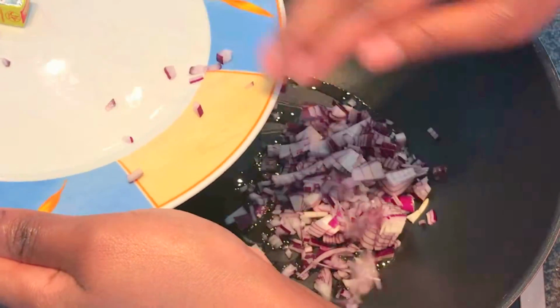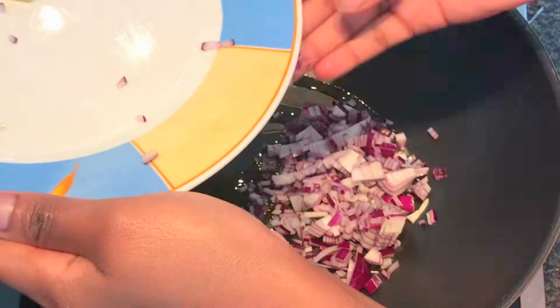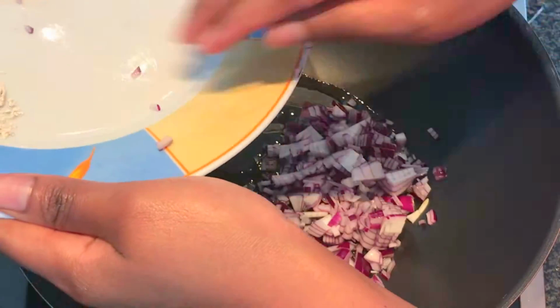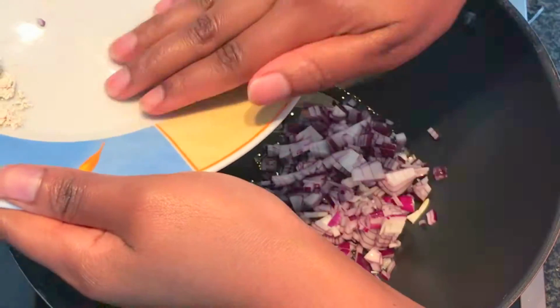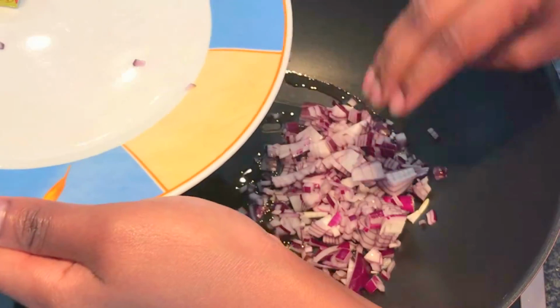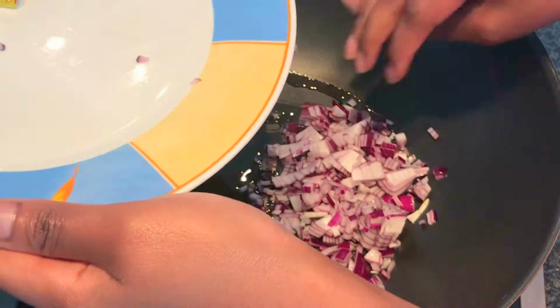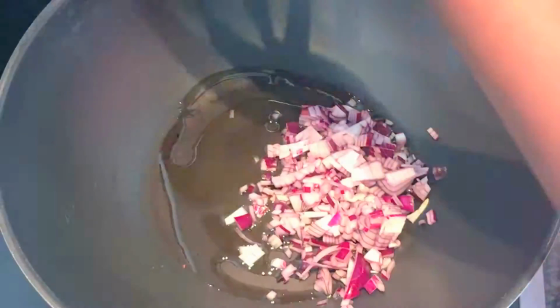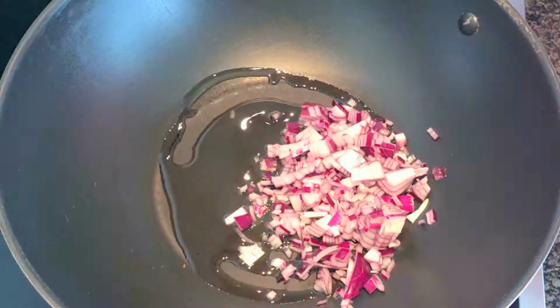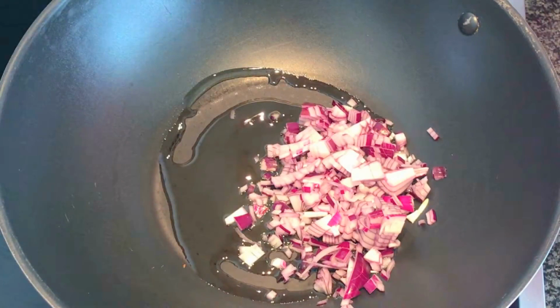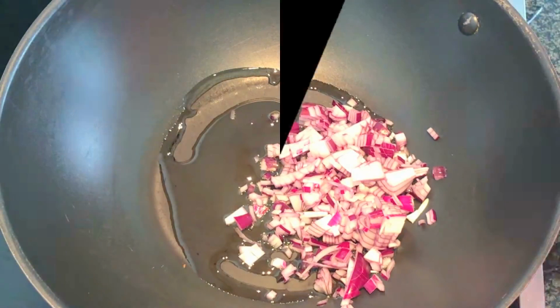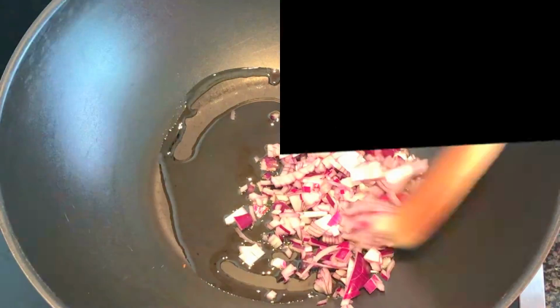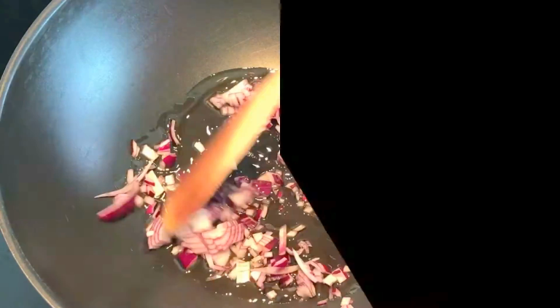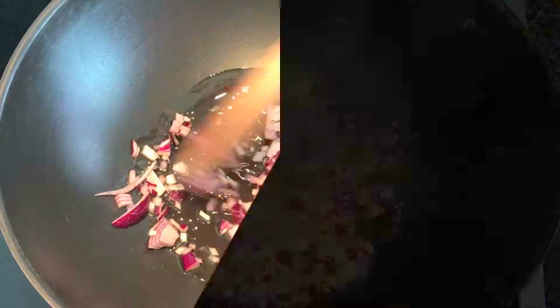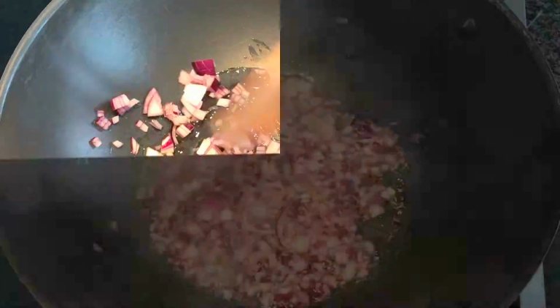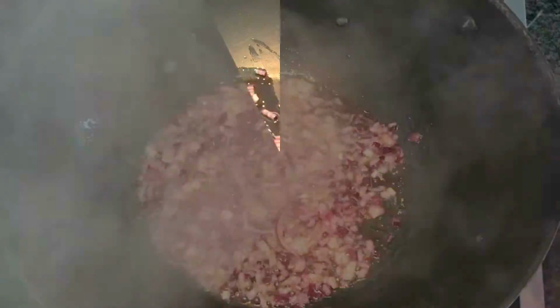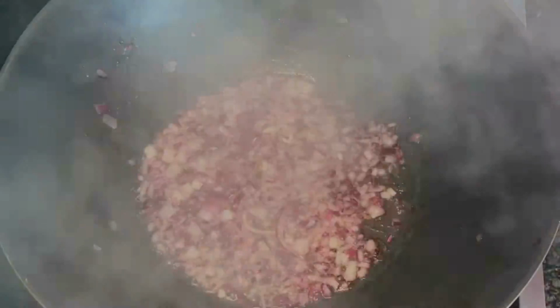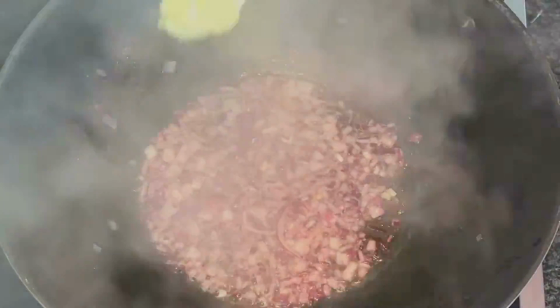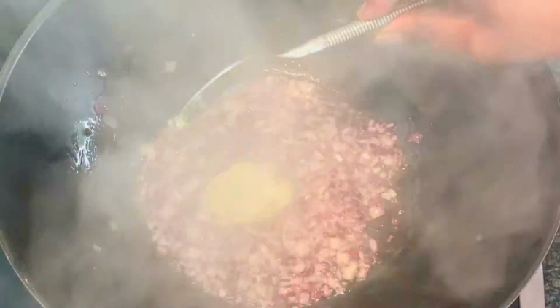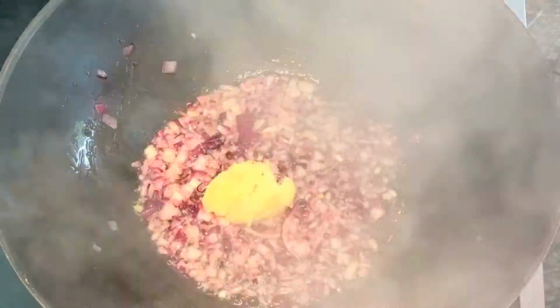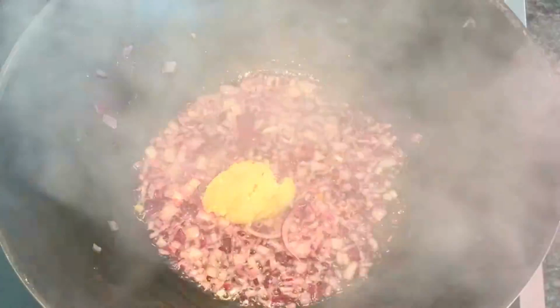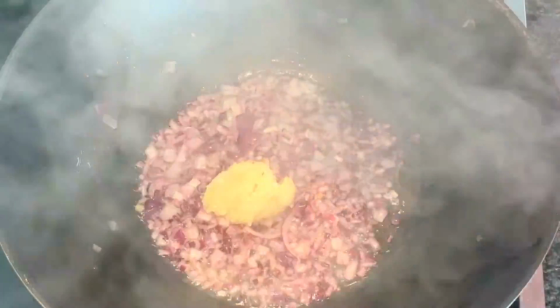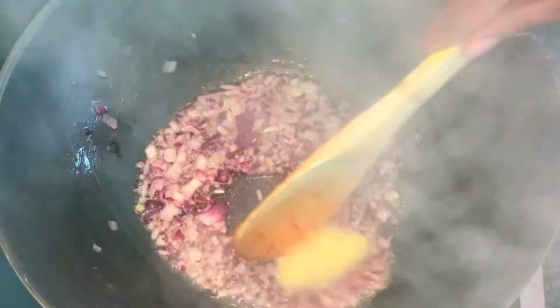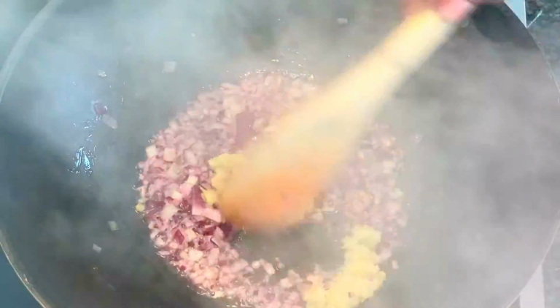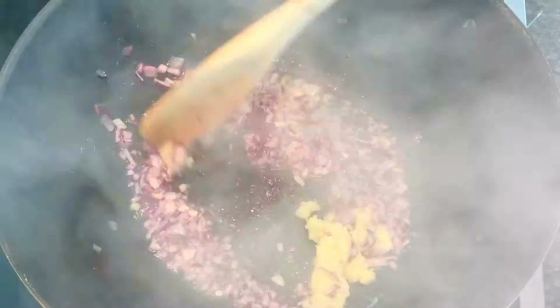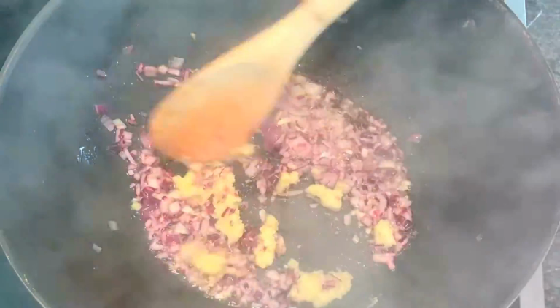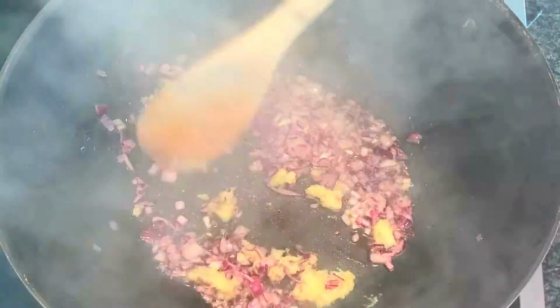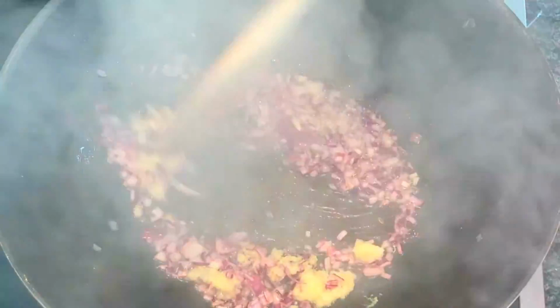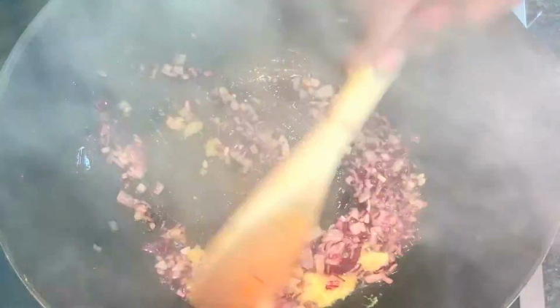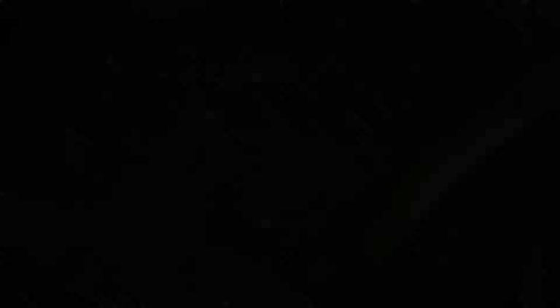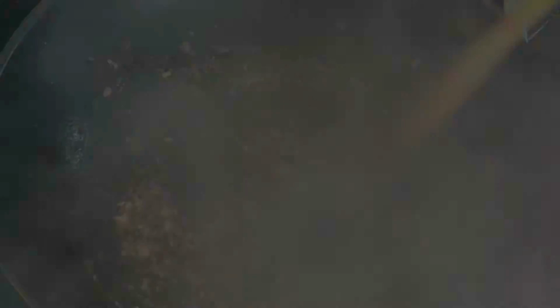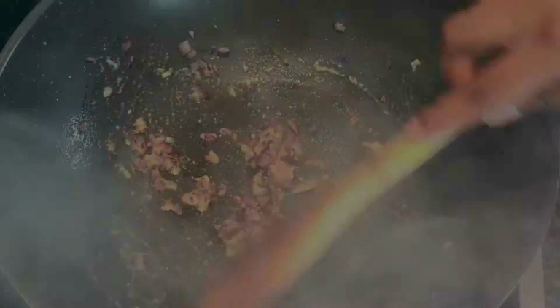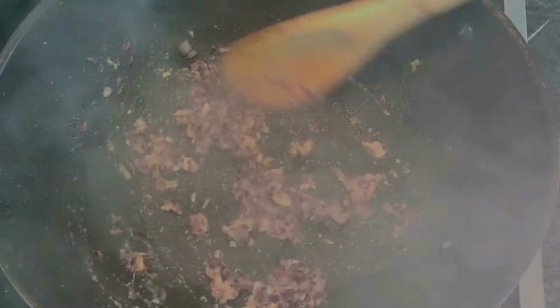First, put the onions in your pan and bake them till the onions become golden brown. Then add ginger garlic paste, one tablespoon, and stir.